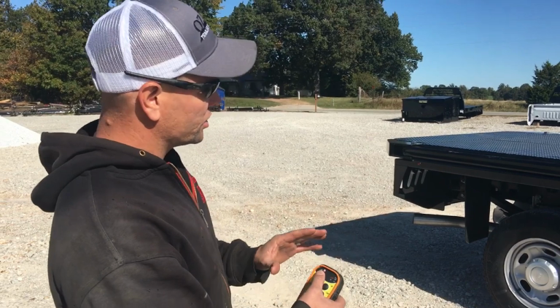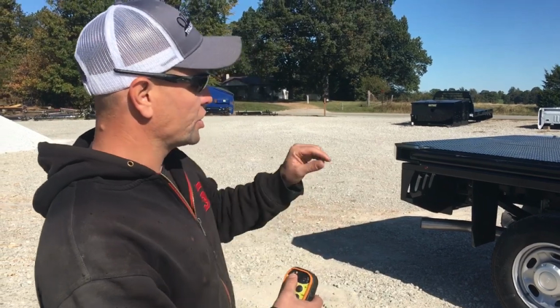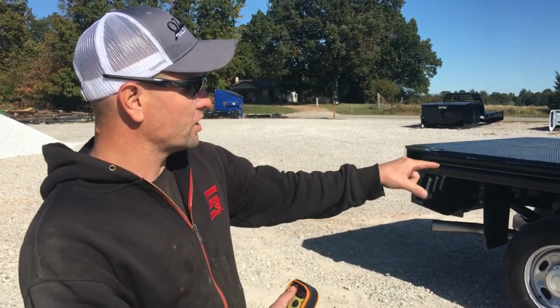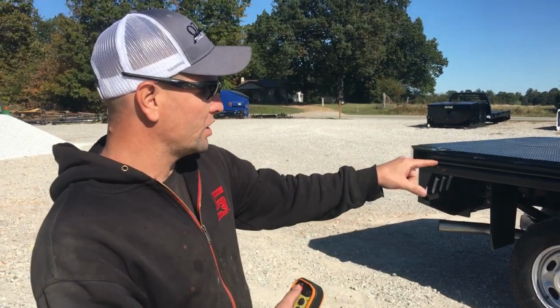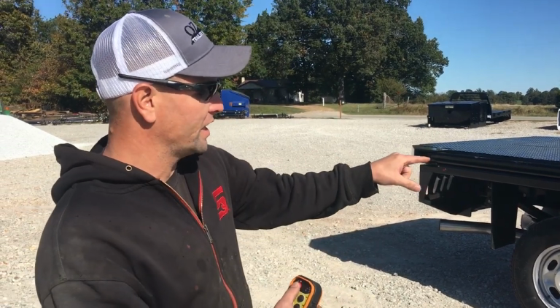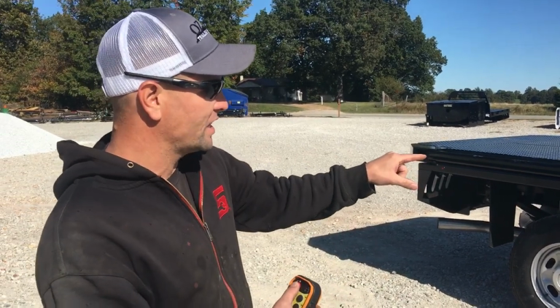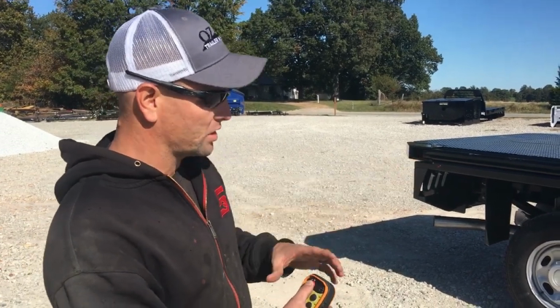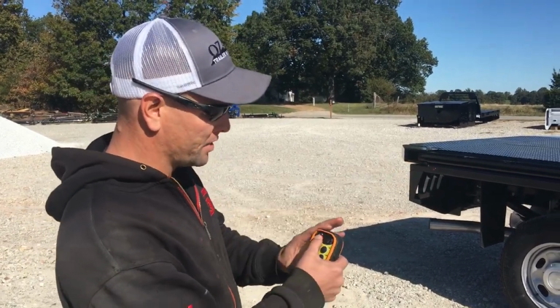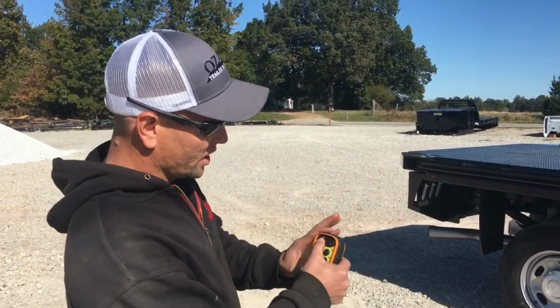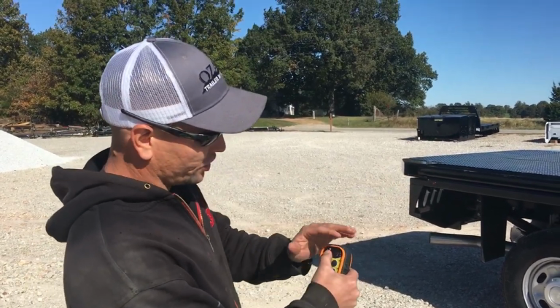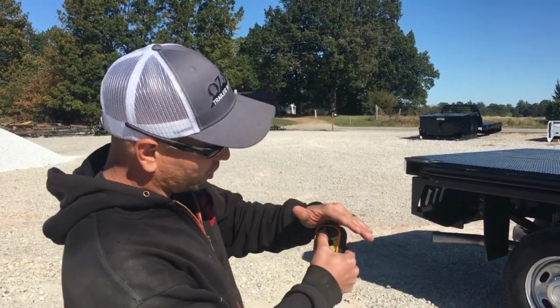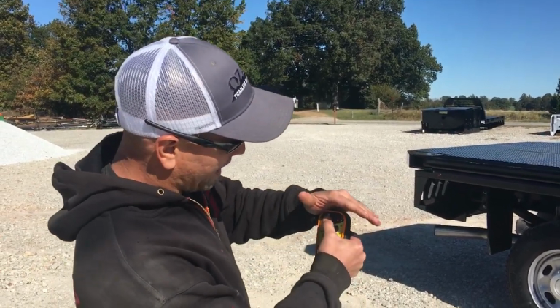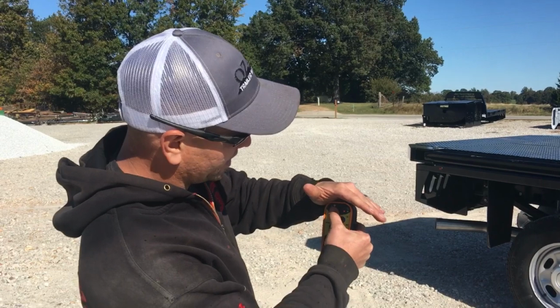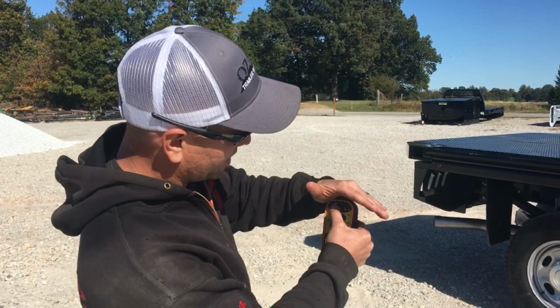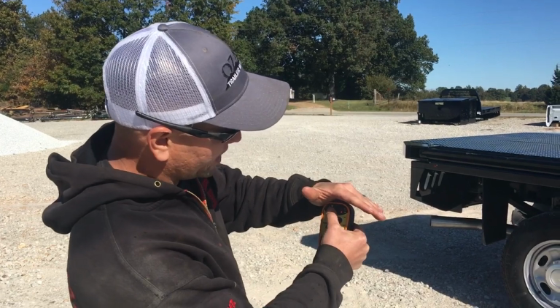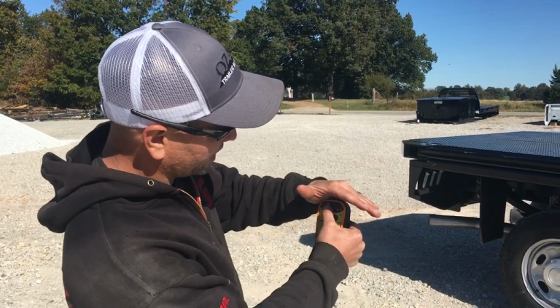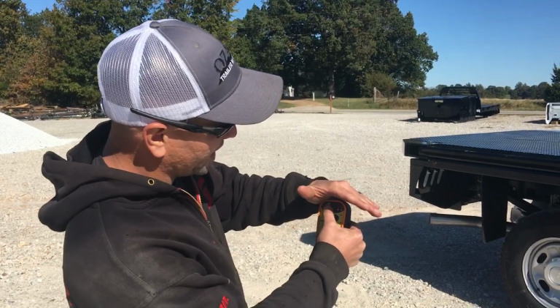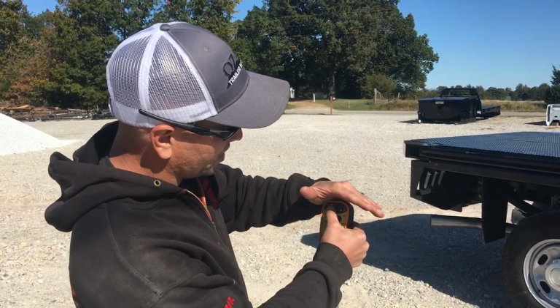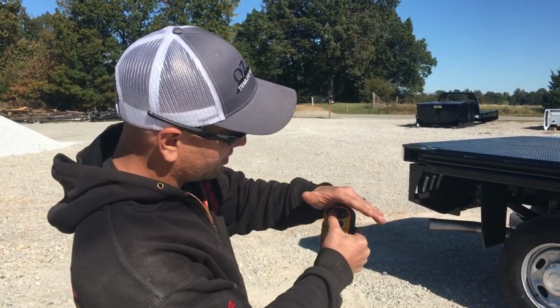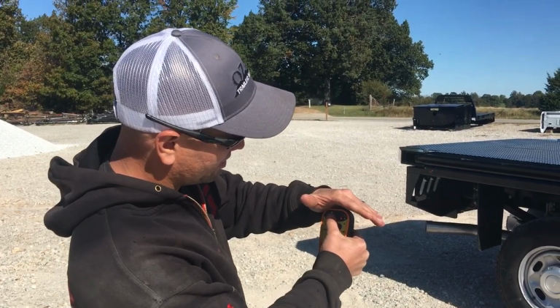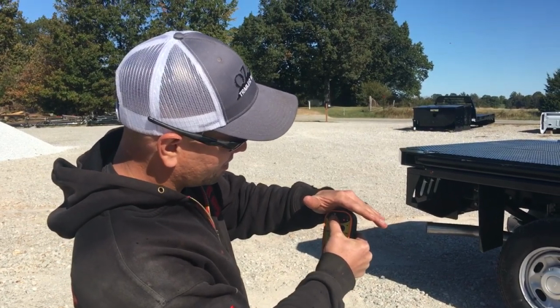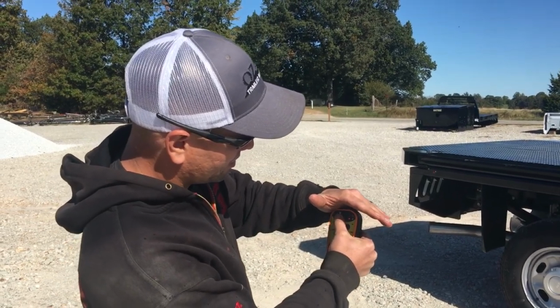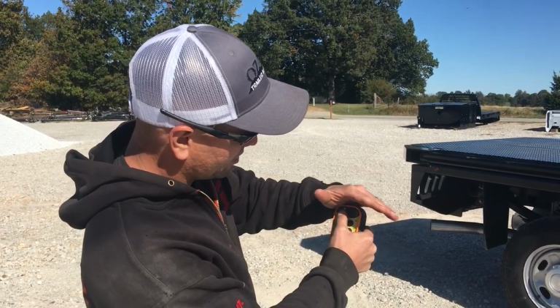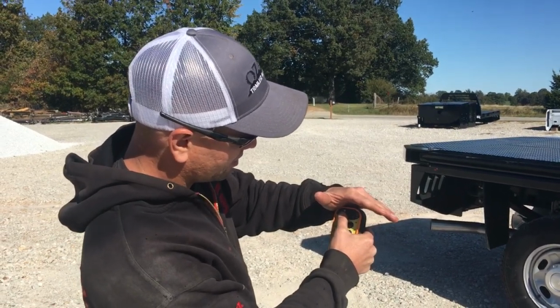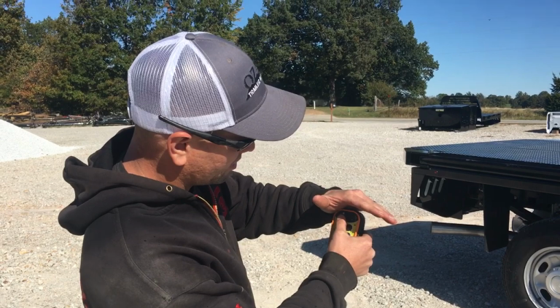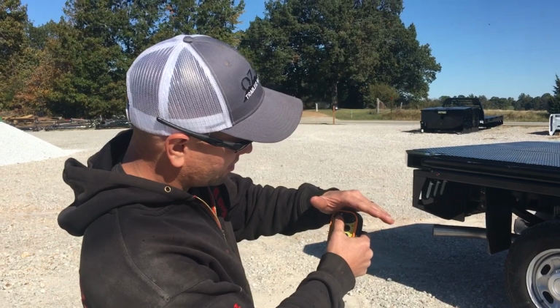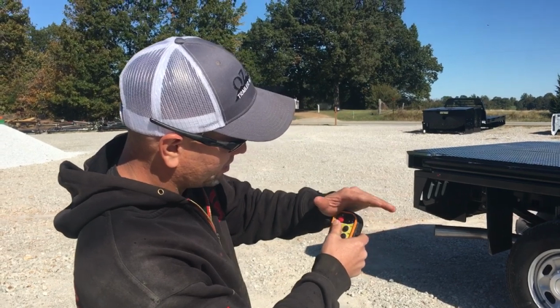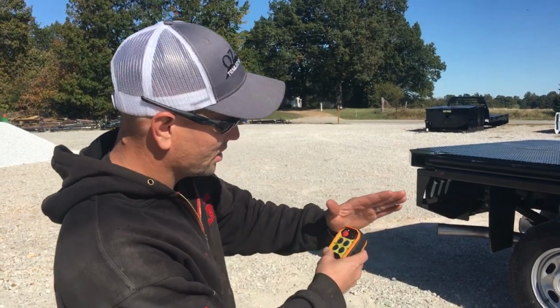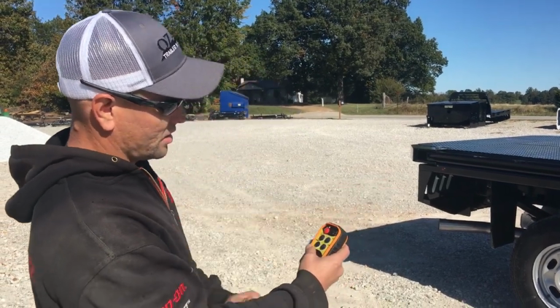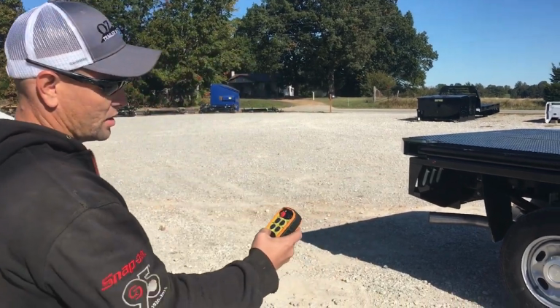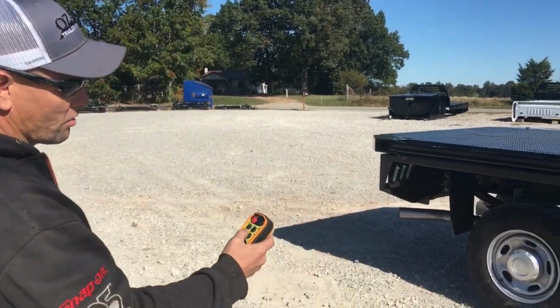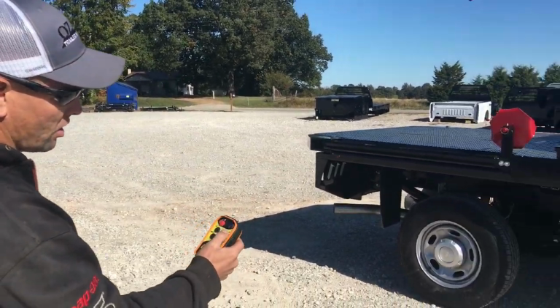There's a wireless unit inside there with the pump. All you do is hold the power button and it'll sync up to that unit, and then you're ready to go.